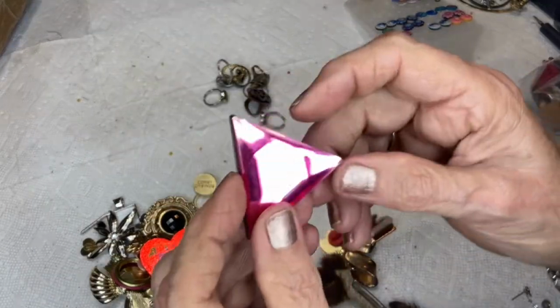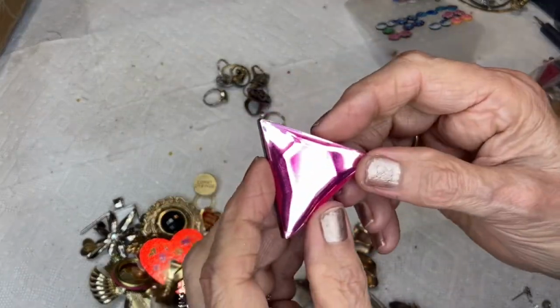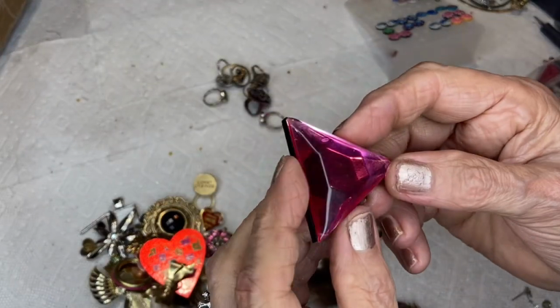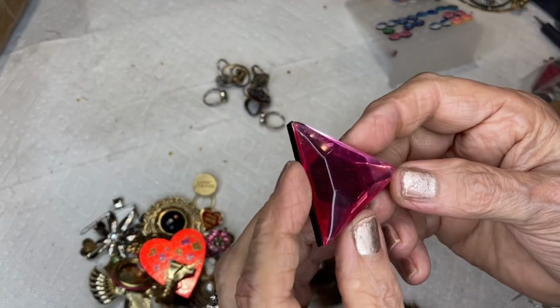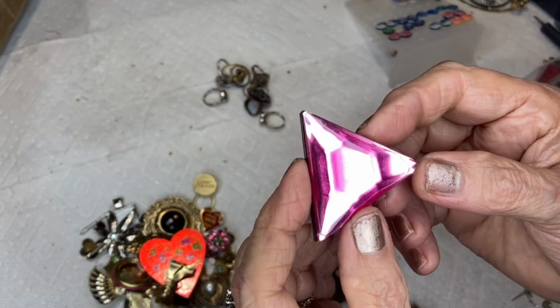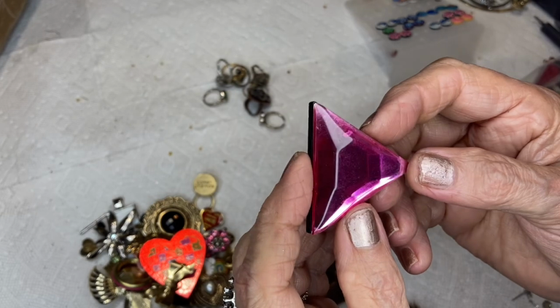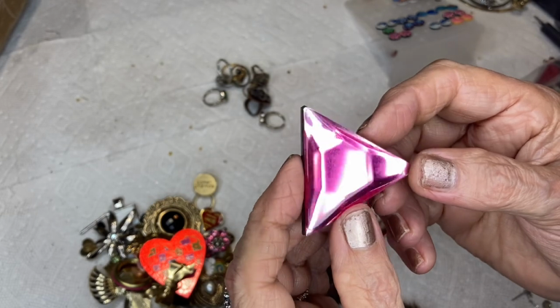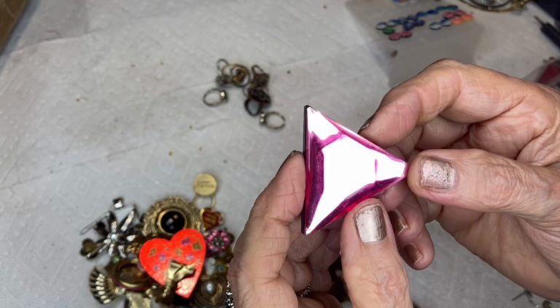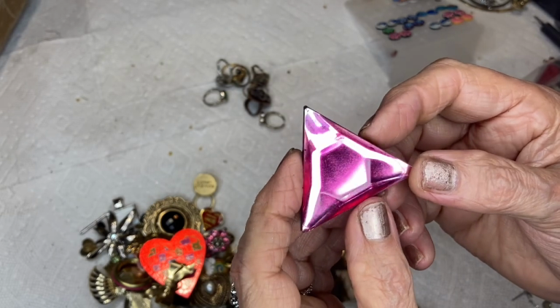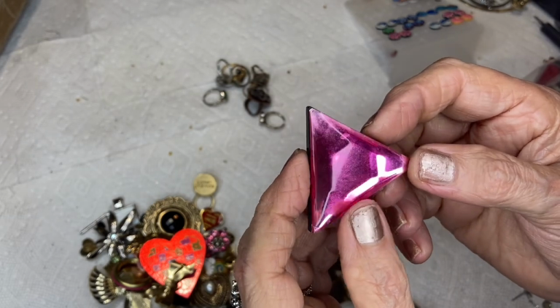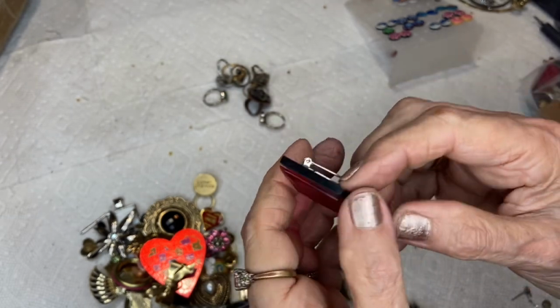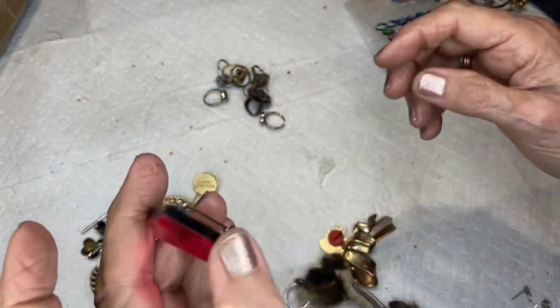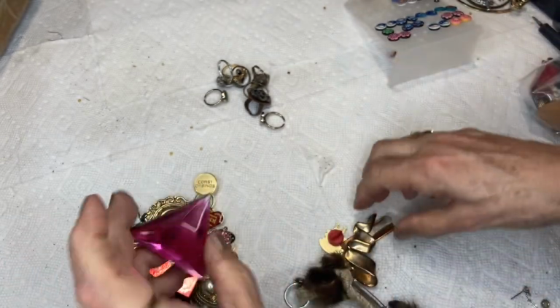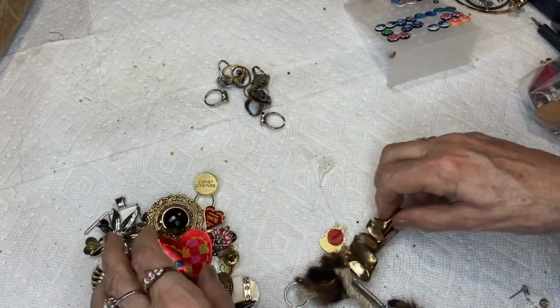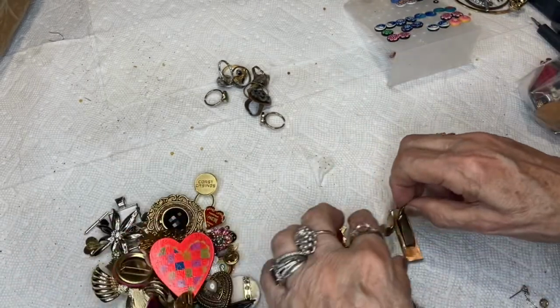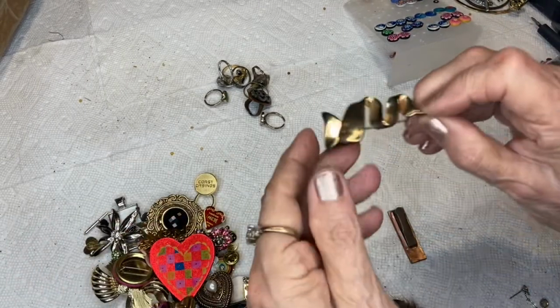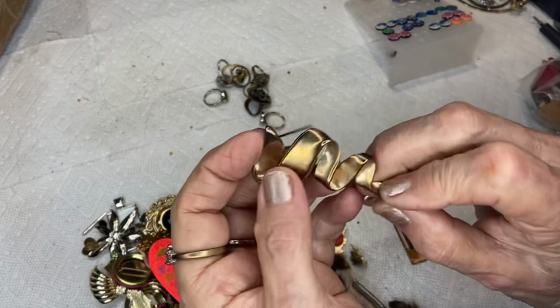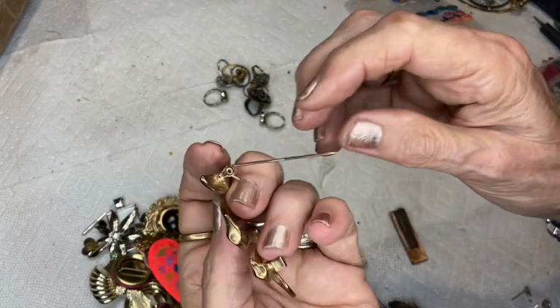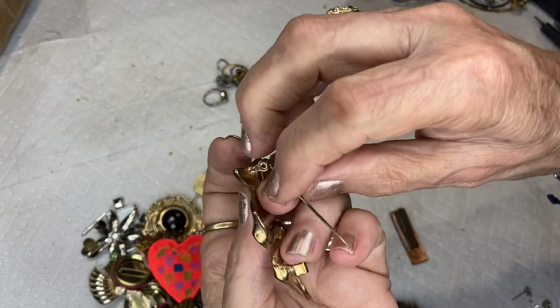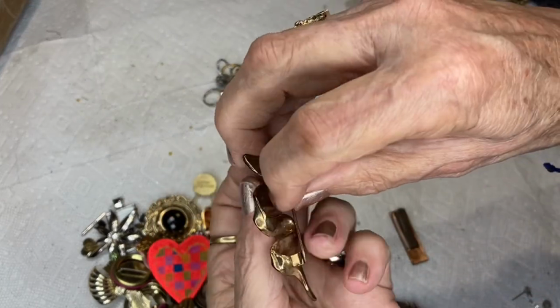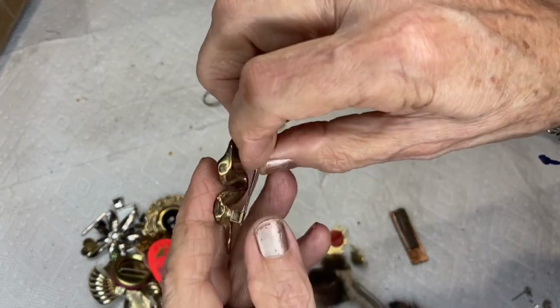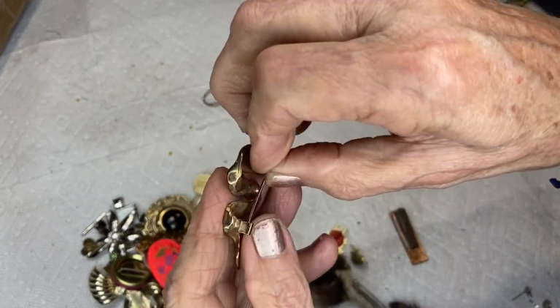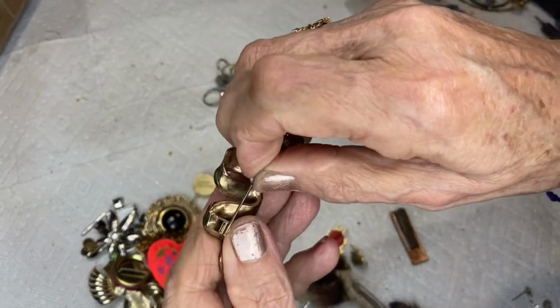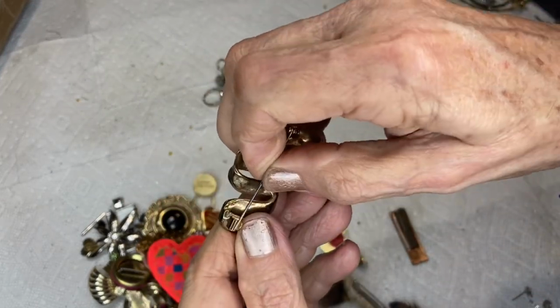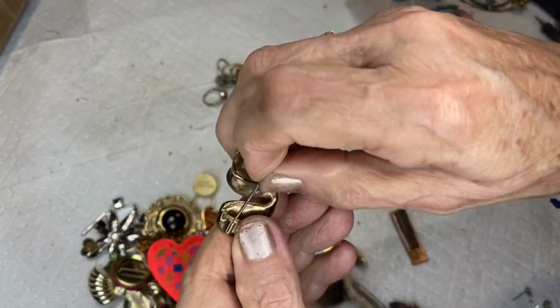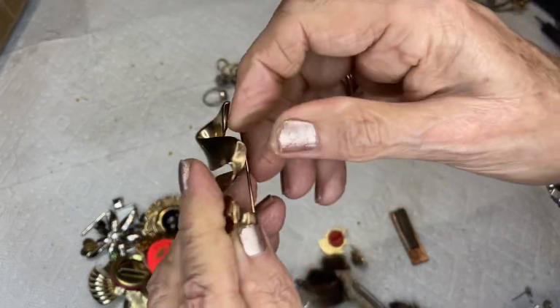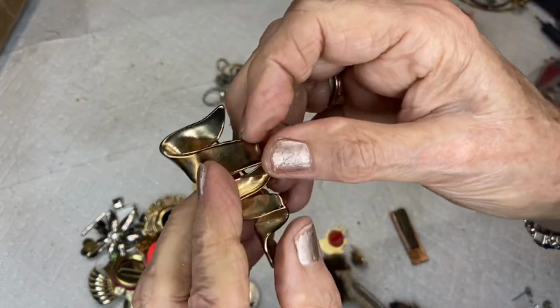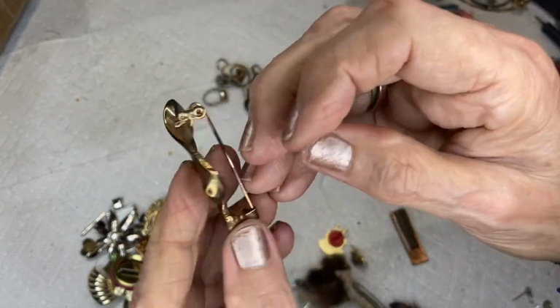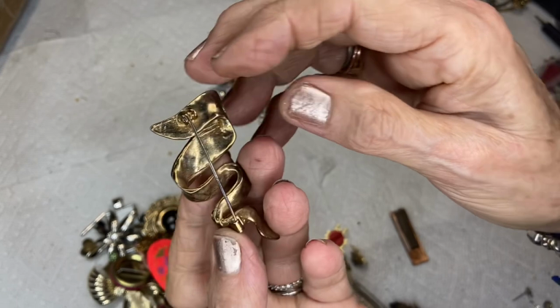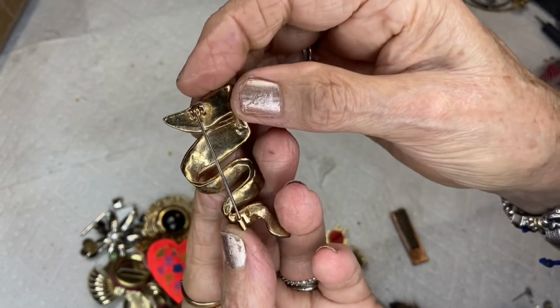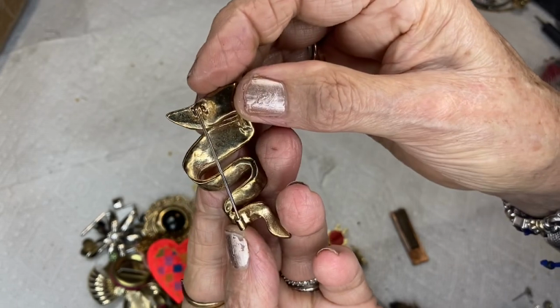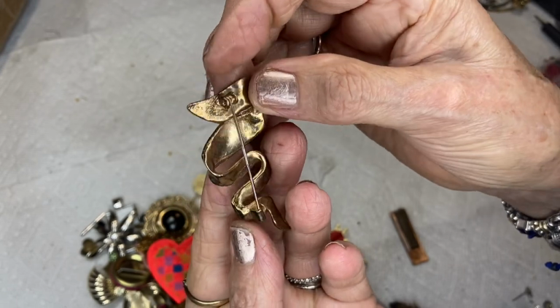Look at that rhinestone right there — it's acrylic. This is a swirly pin, vintage, very old.